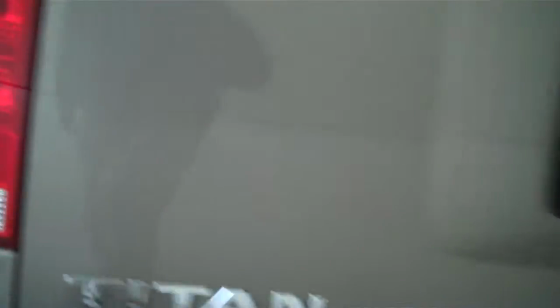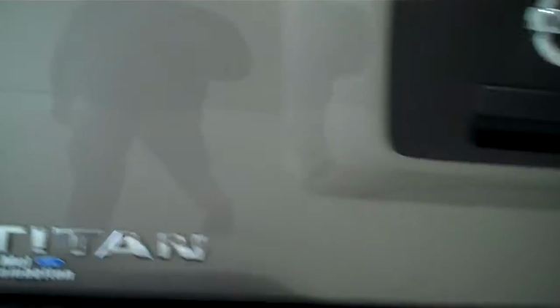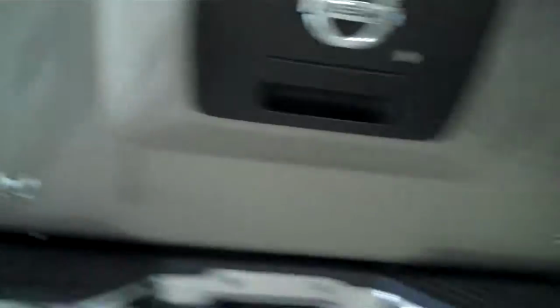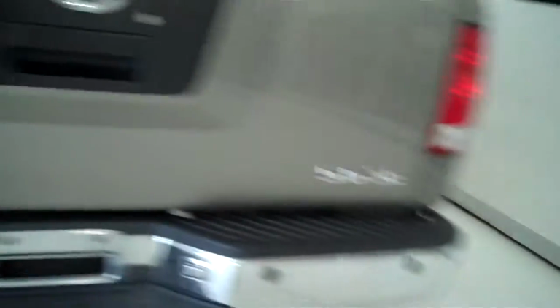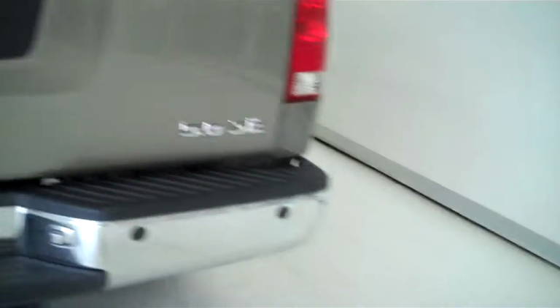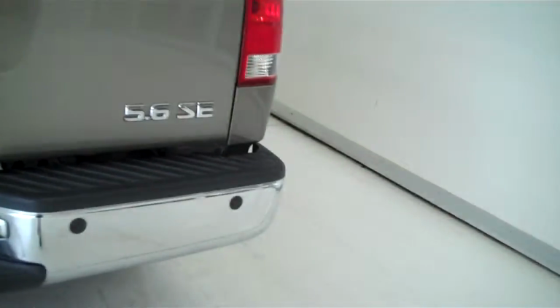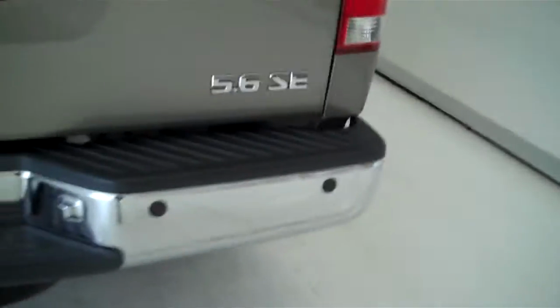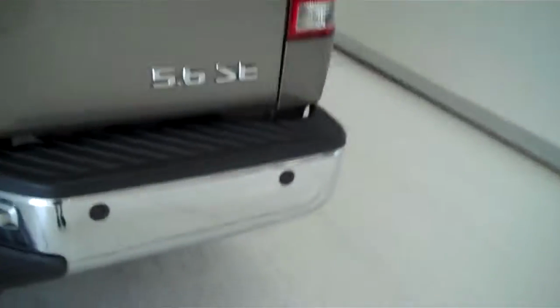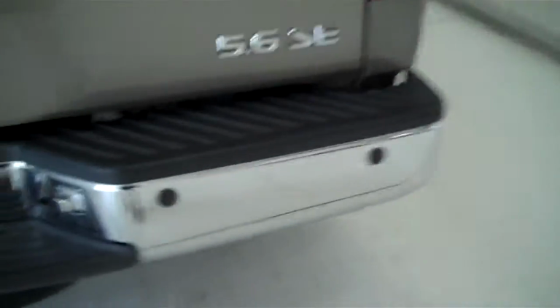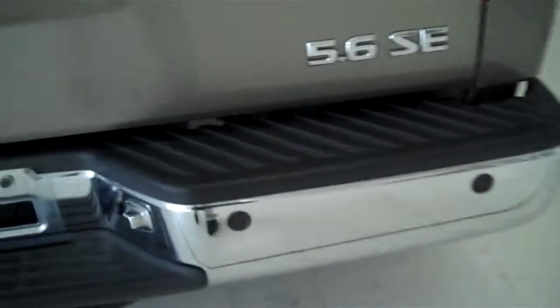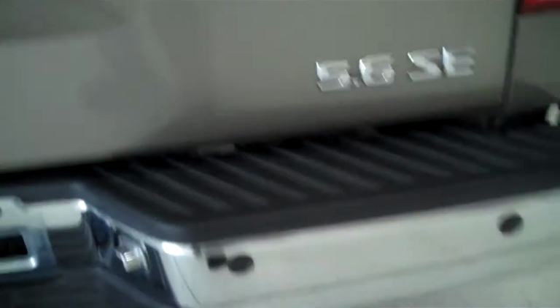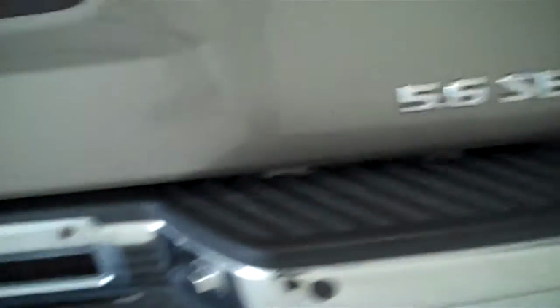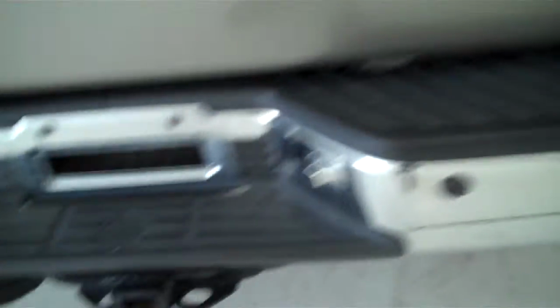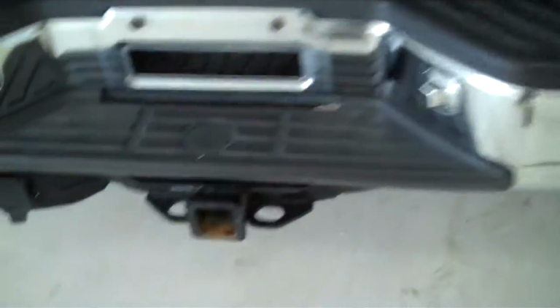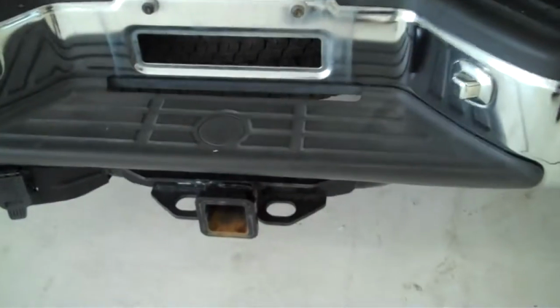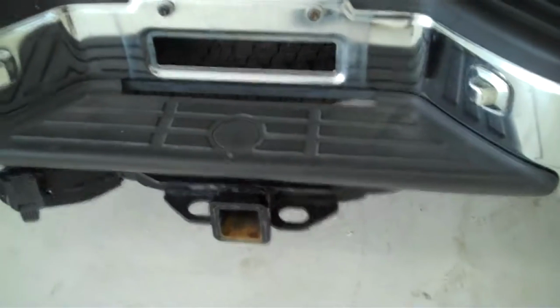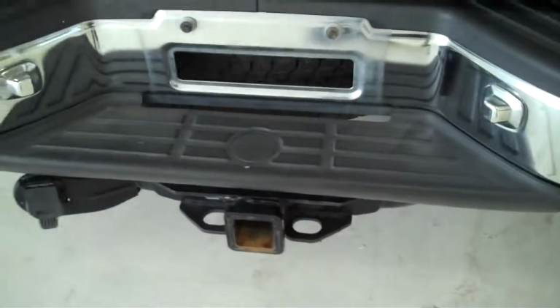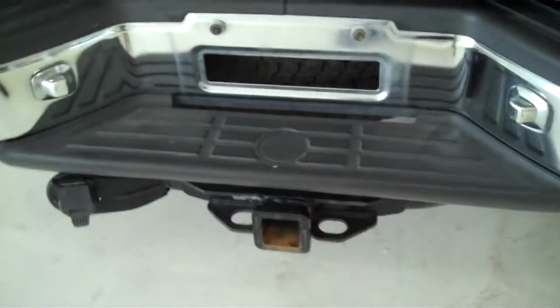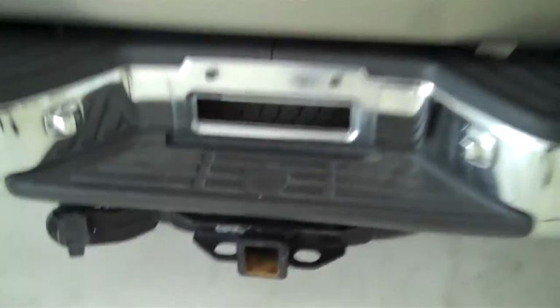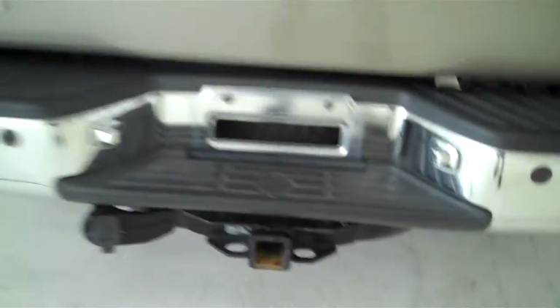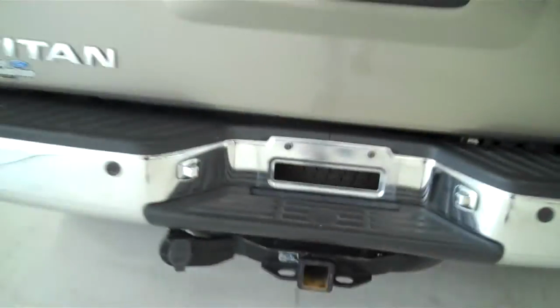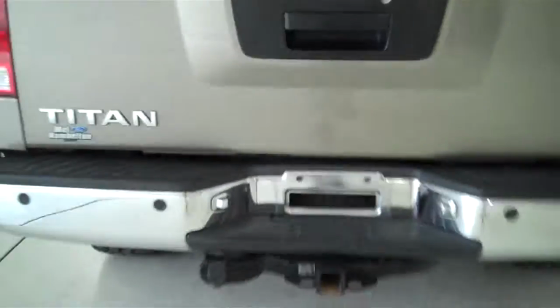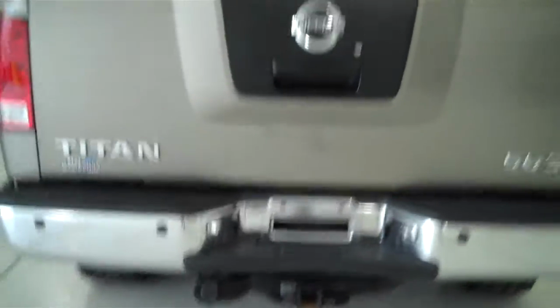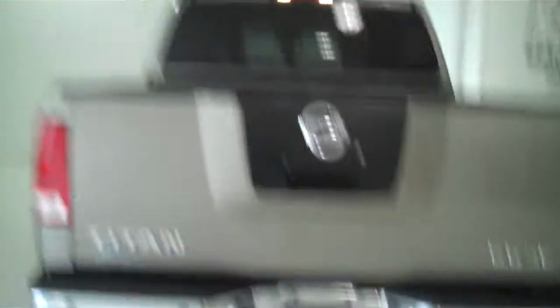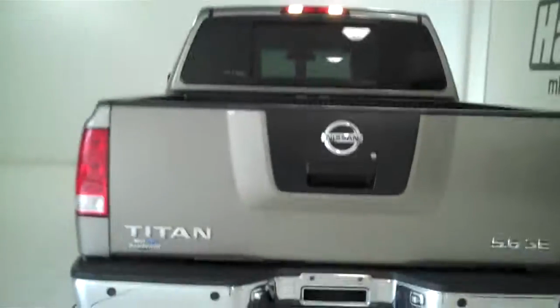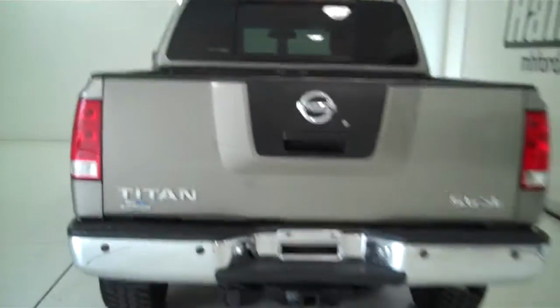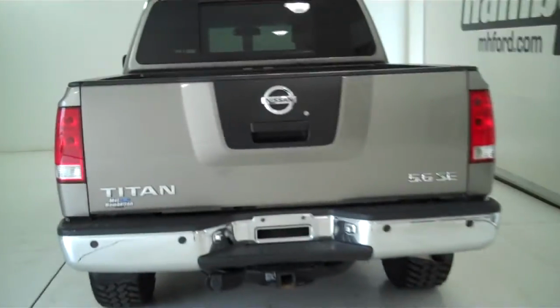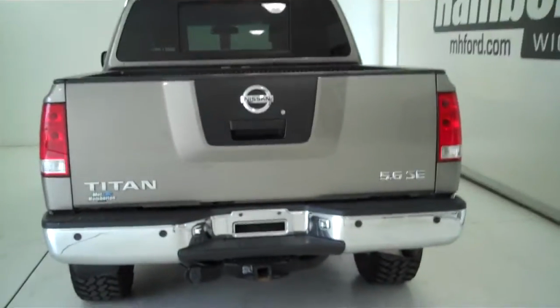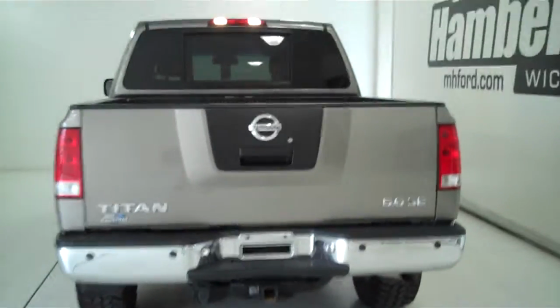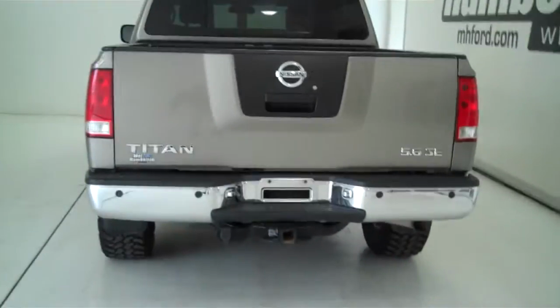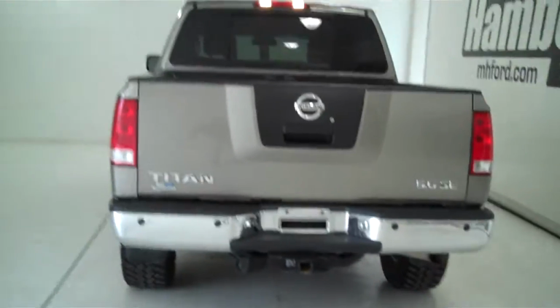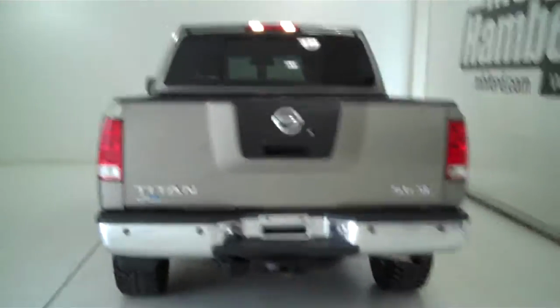This has got the V8 5.6 engine in it. It's also equipped with a trailer towing package. You can see this vehicle in all of our inventory at mhford.com.